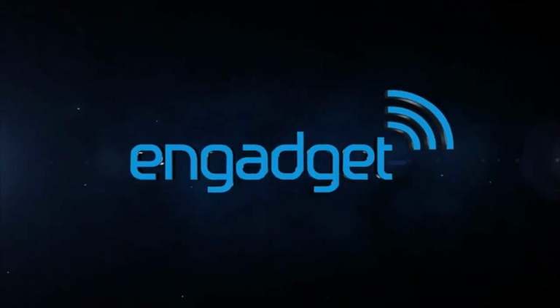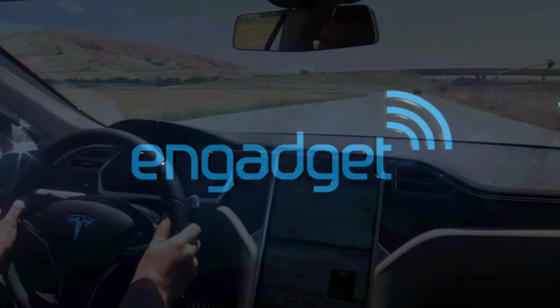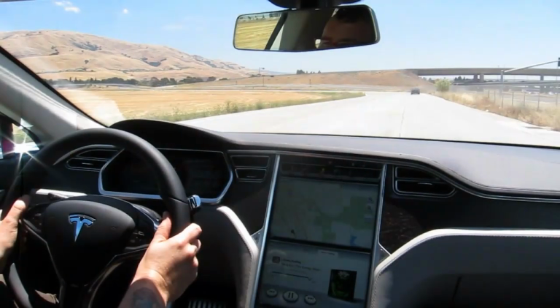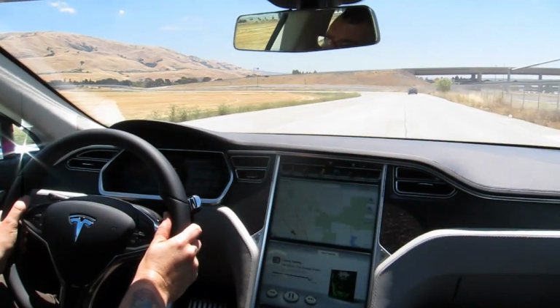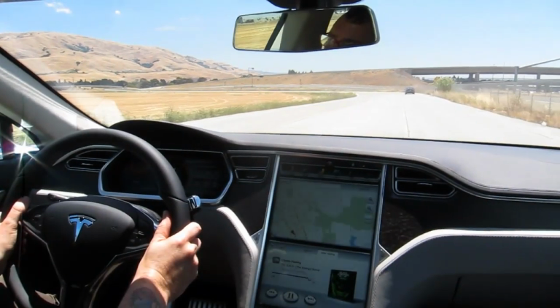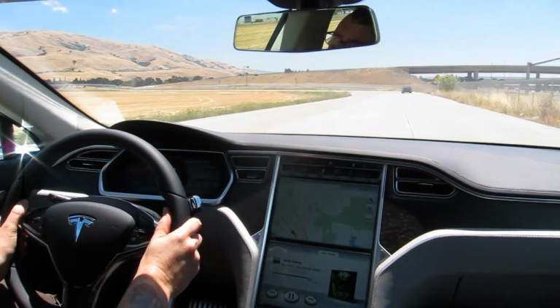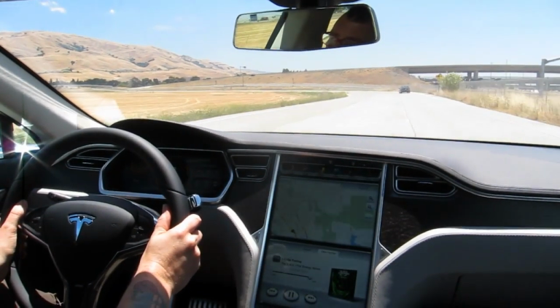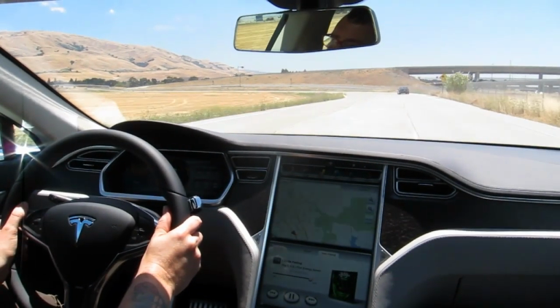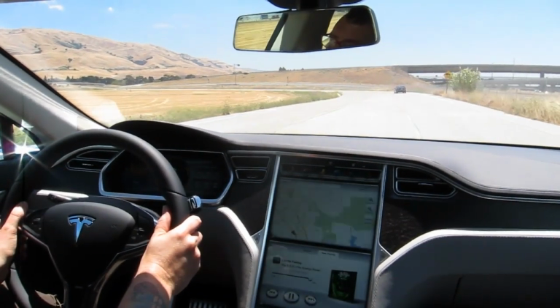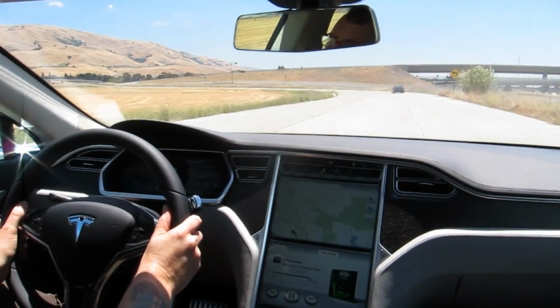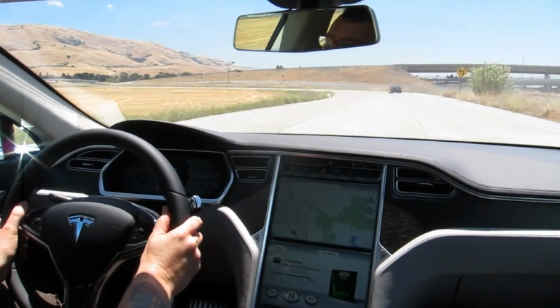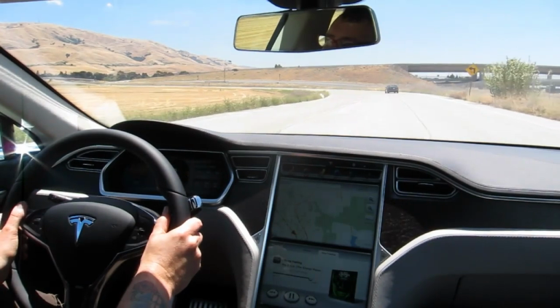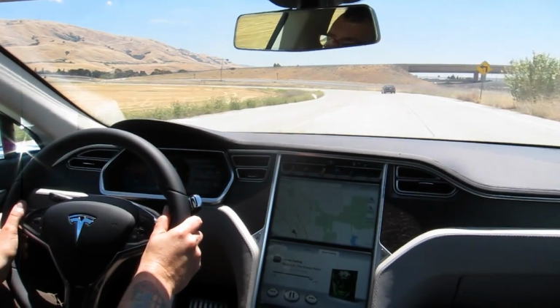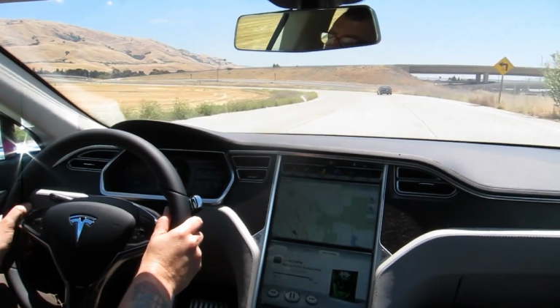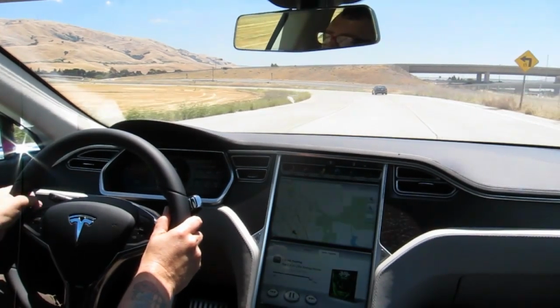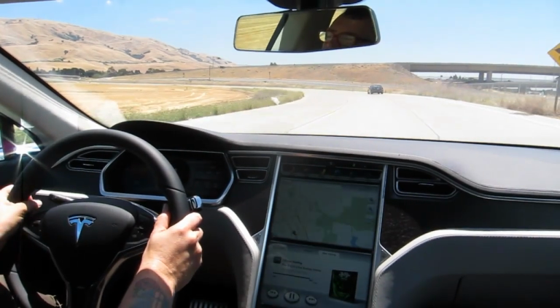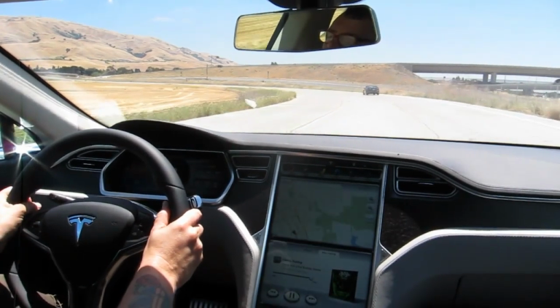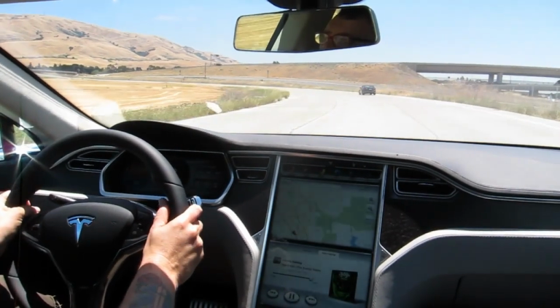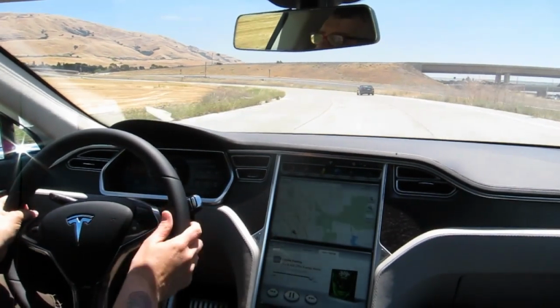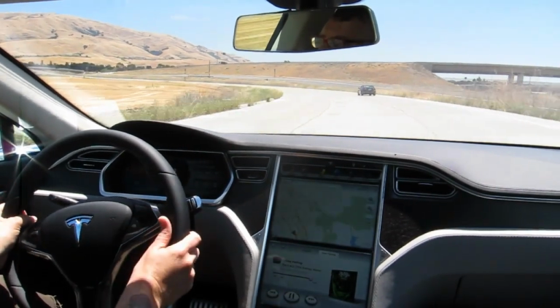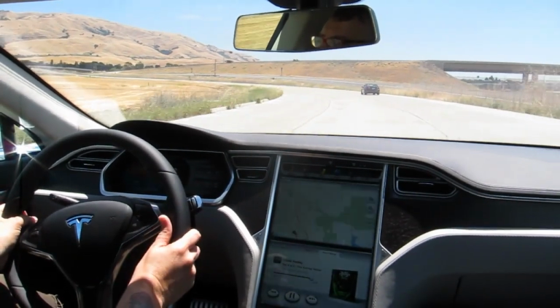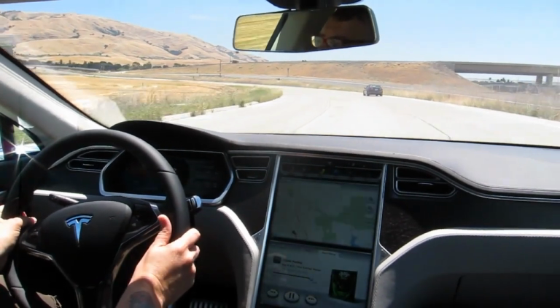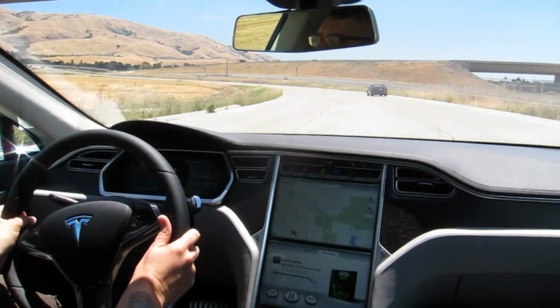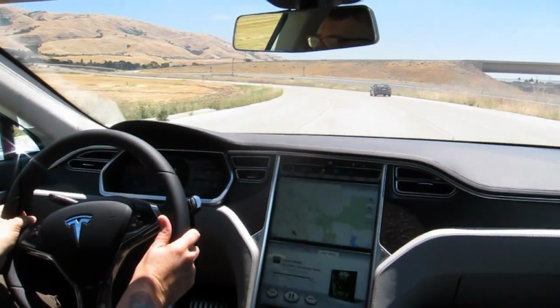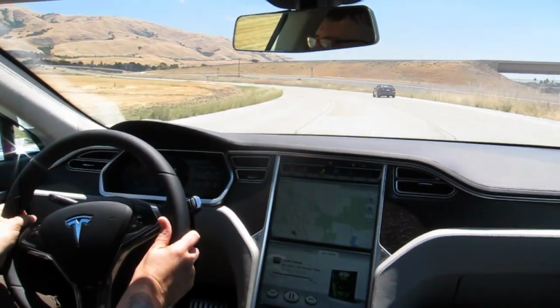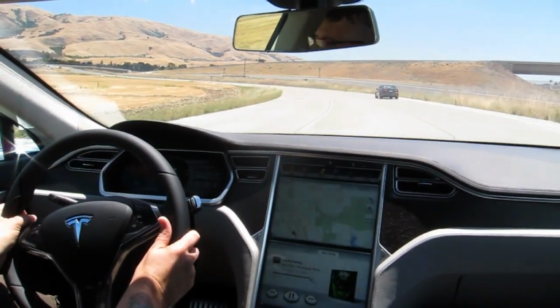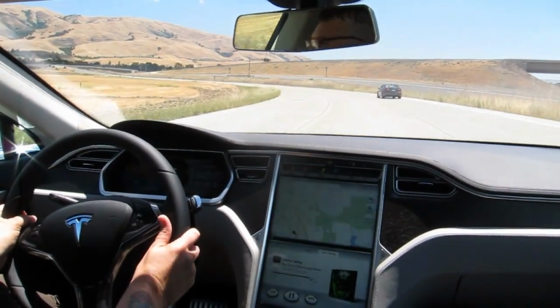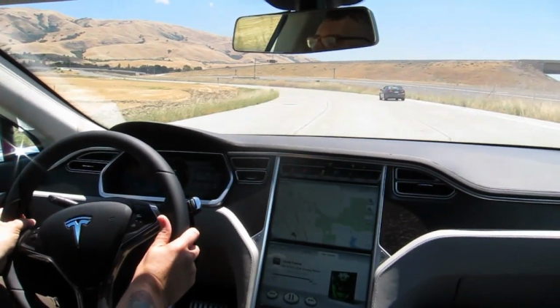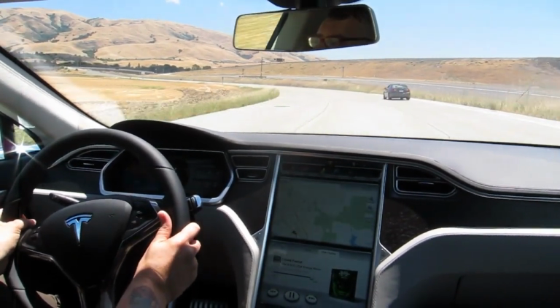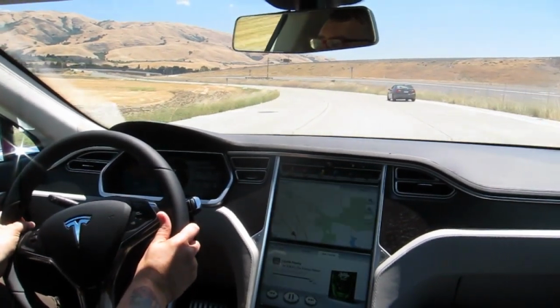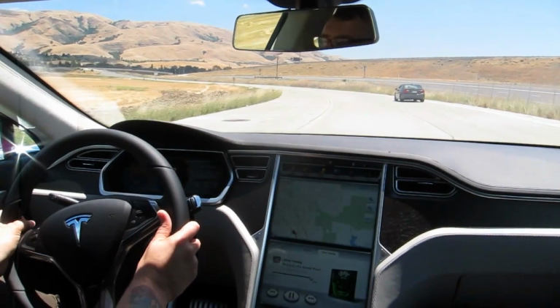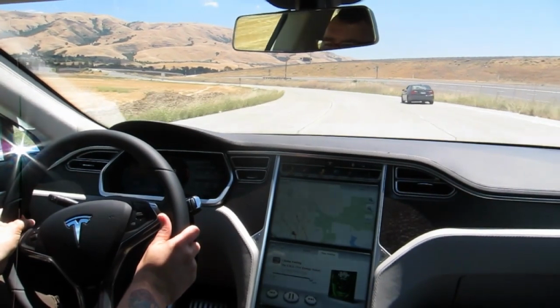Hey there, it's Samir with Engadget. We're here at the Tesla test facility, driving the Model S sedan from Tesla.